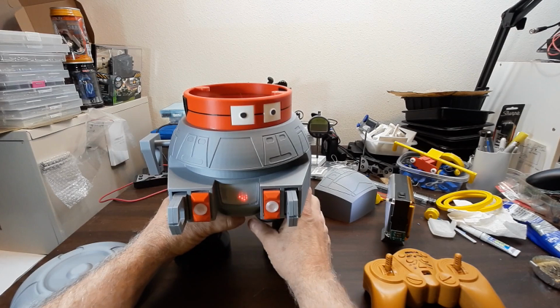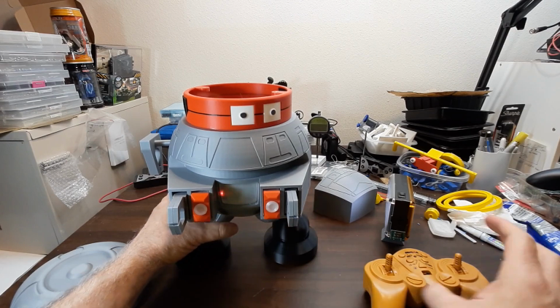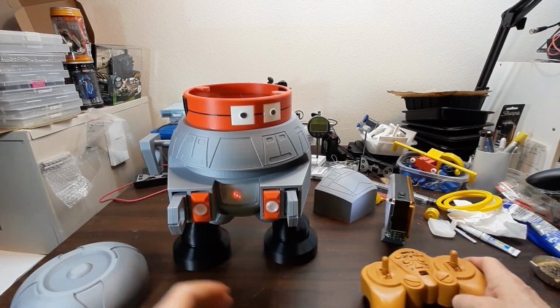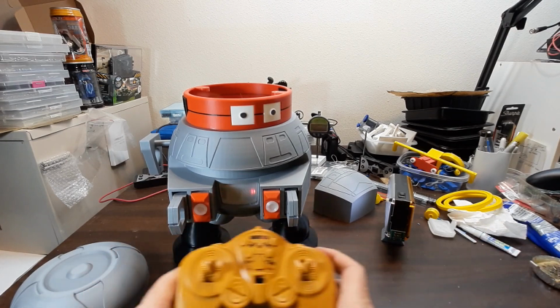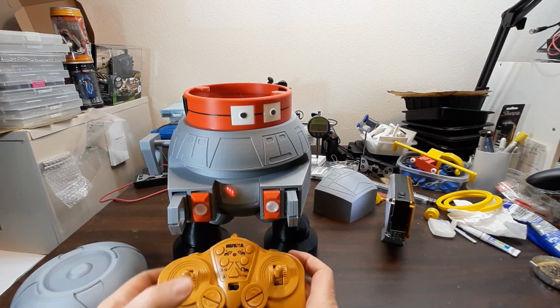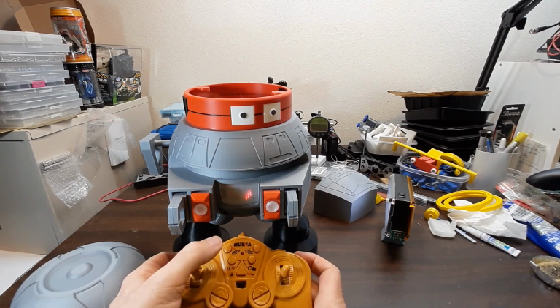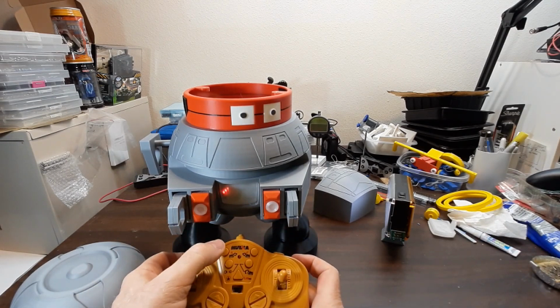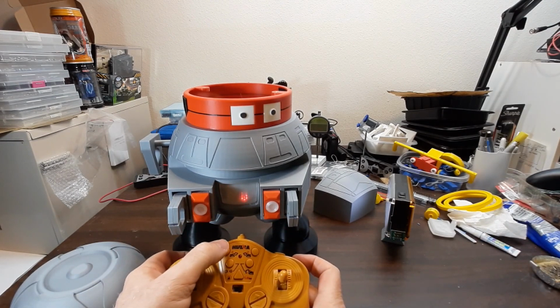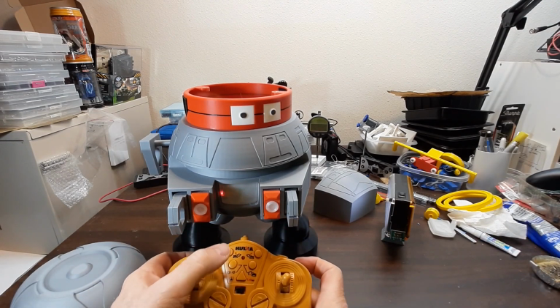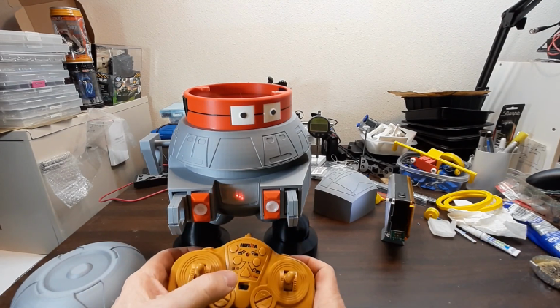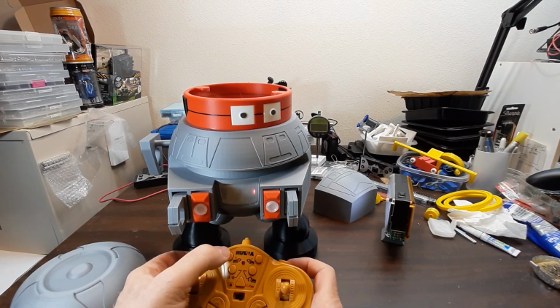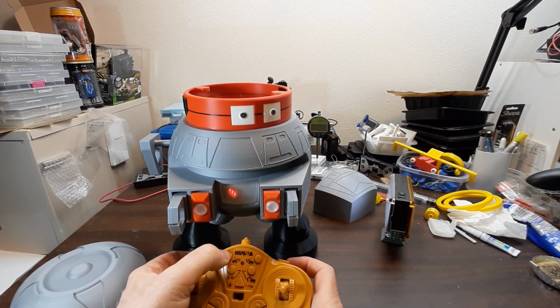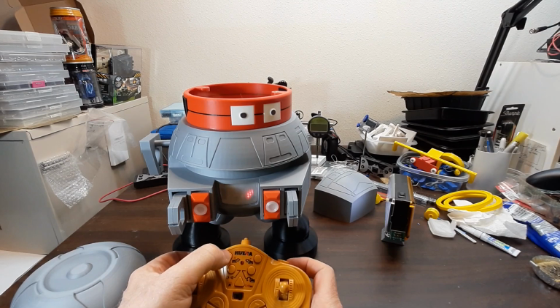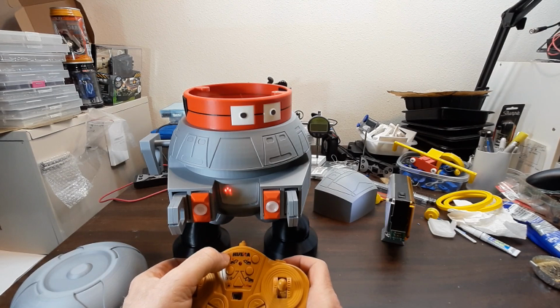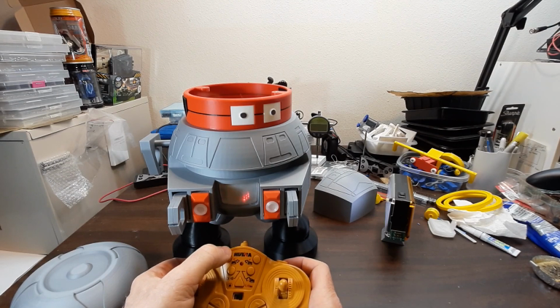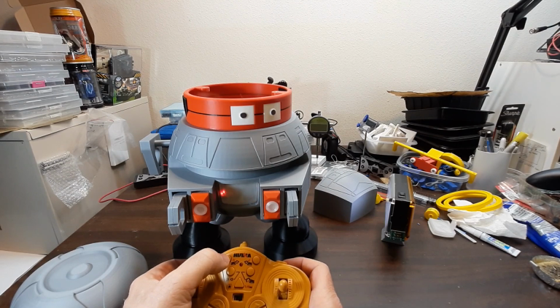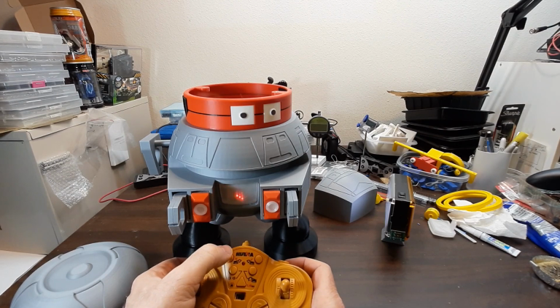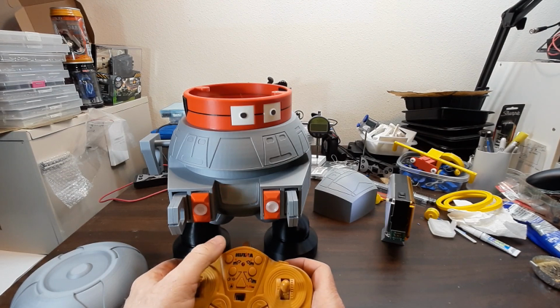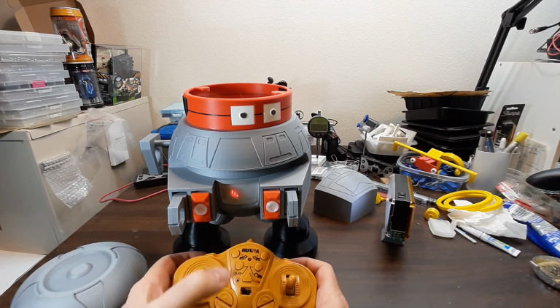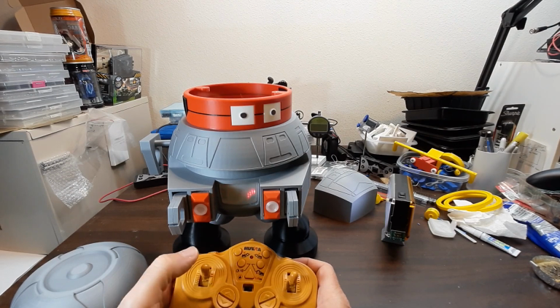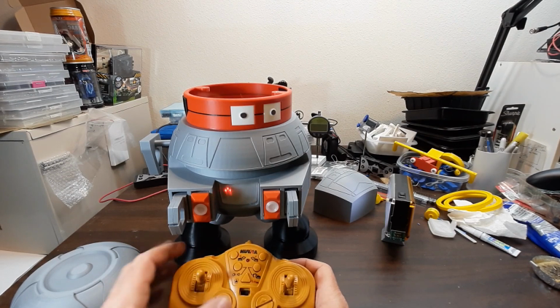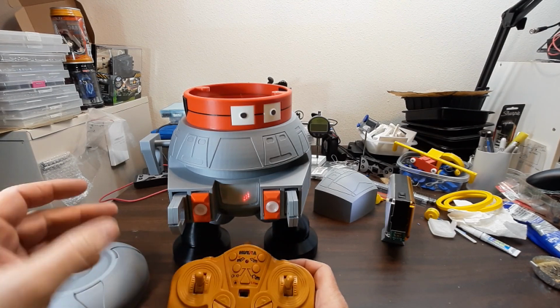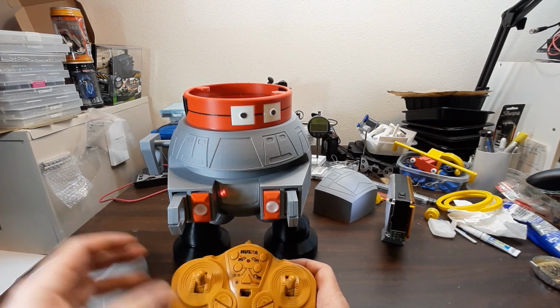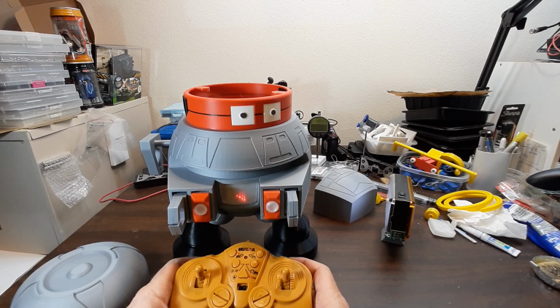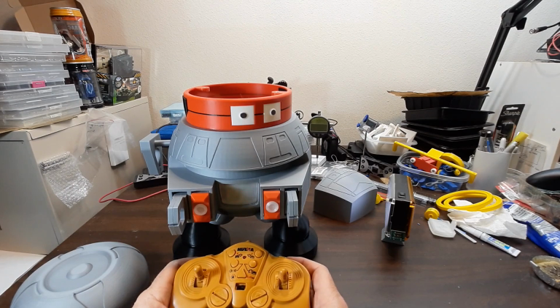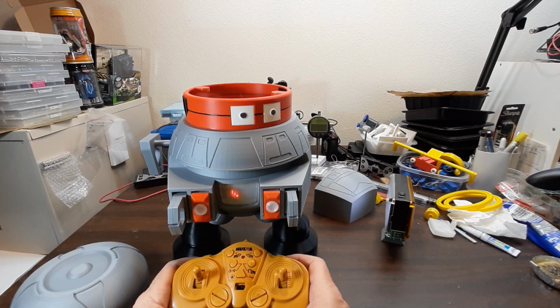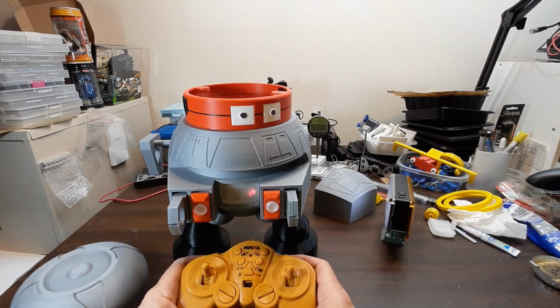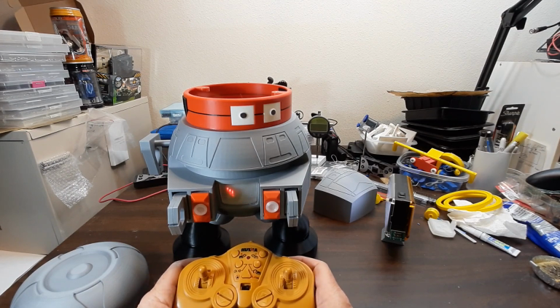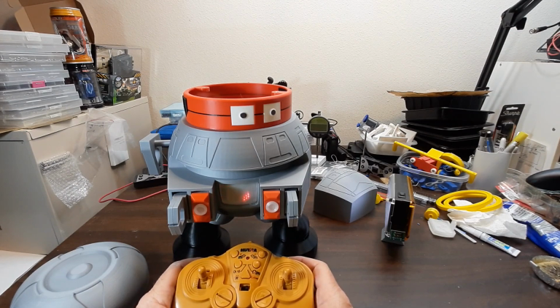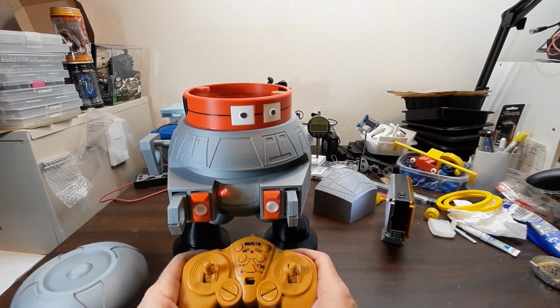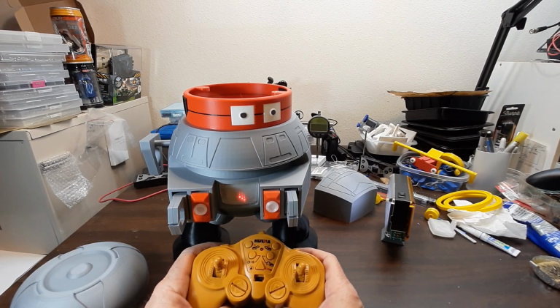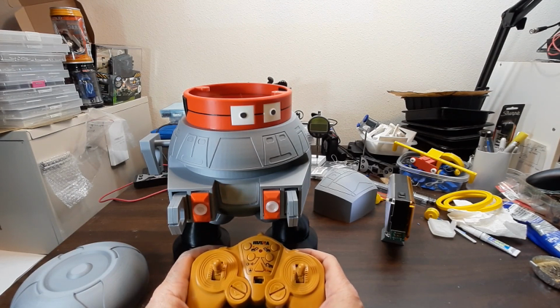This has a programming function — I just haven't got it to work yet. You're supposed to be able to long-press that button and record movements, then play them back. But I haven't got it to work yet.